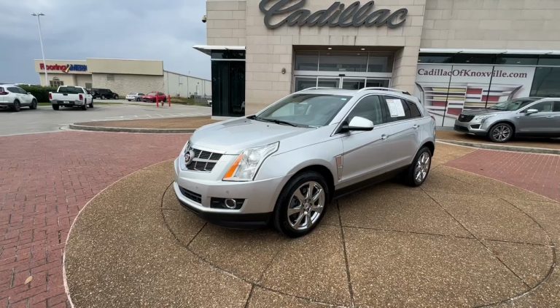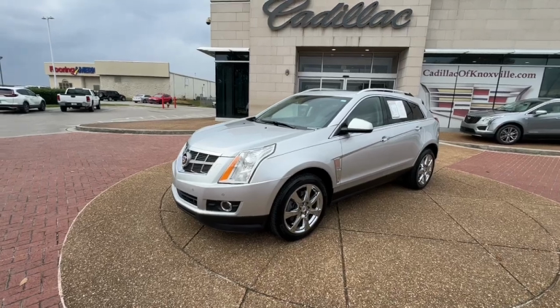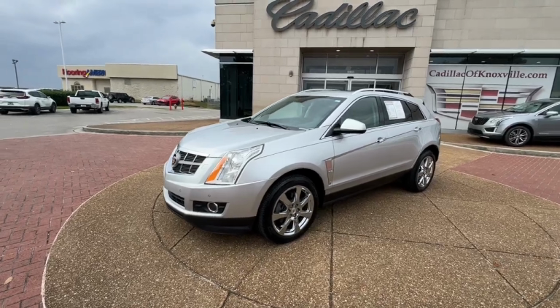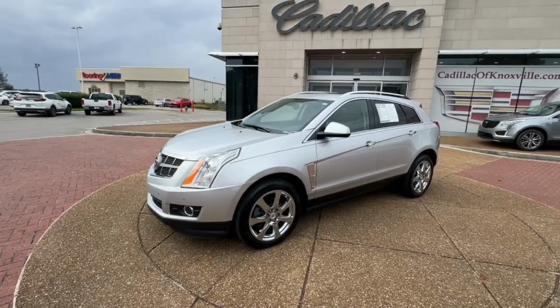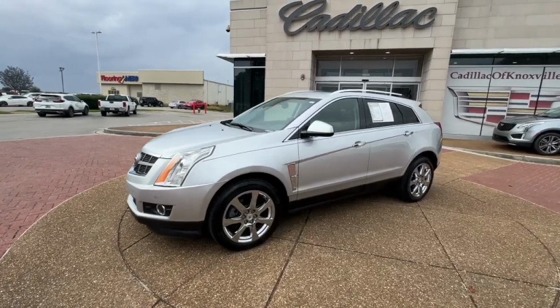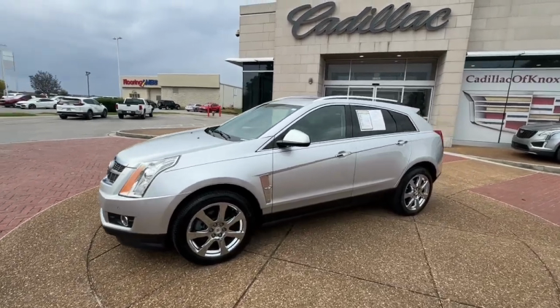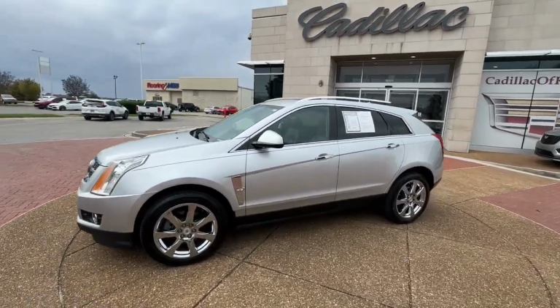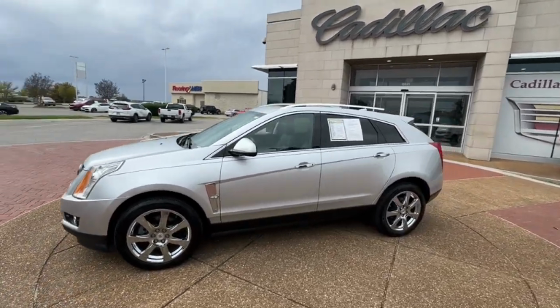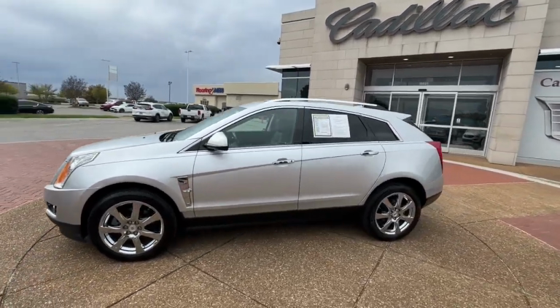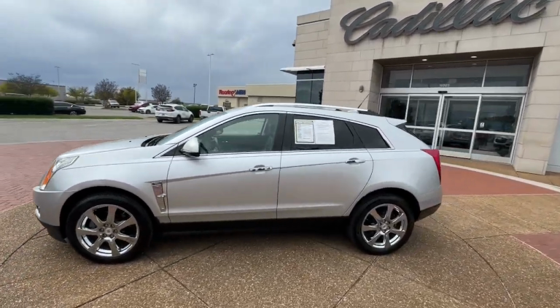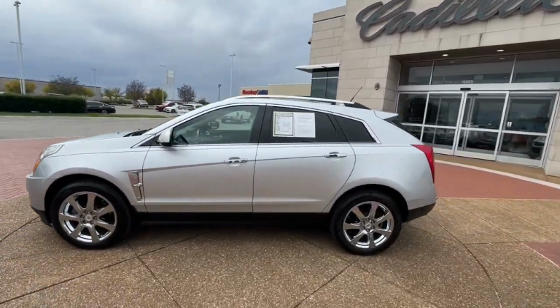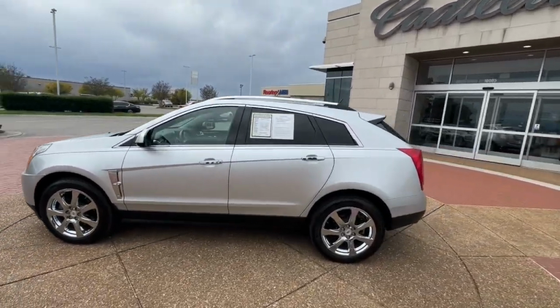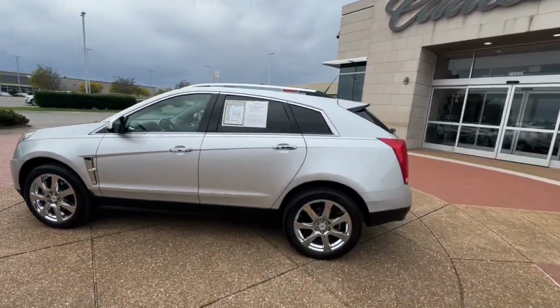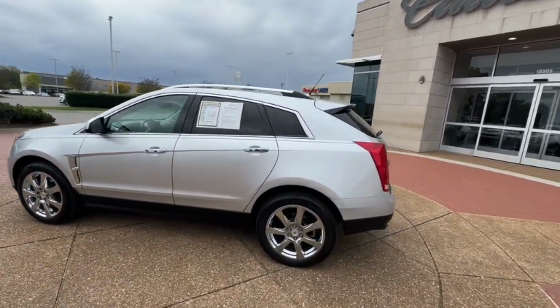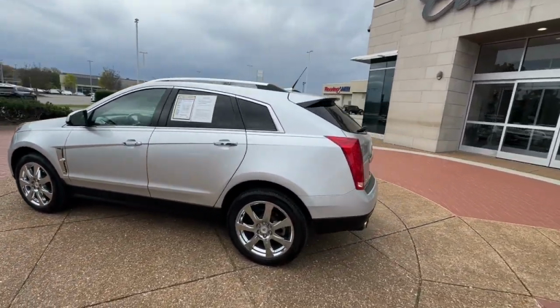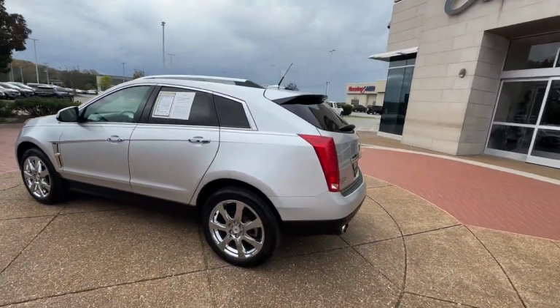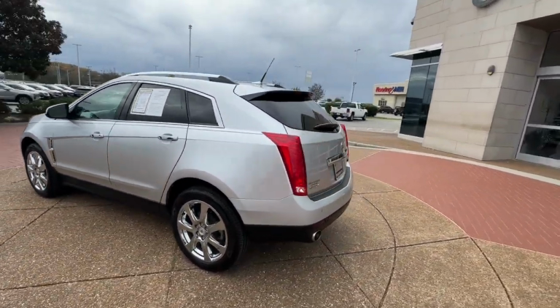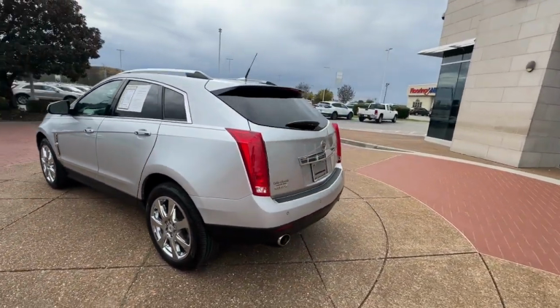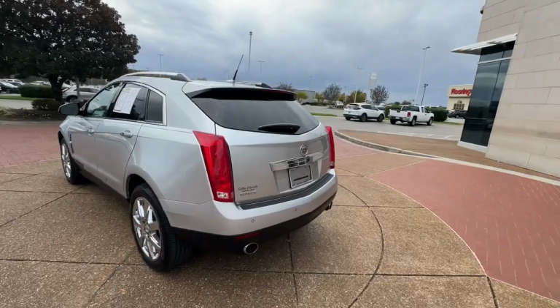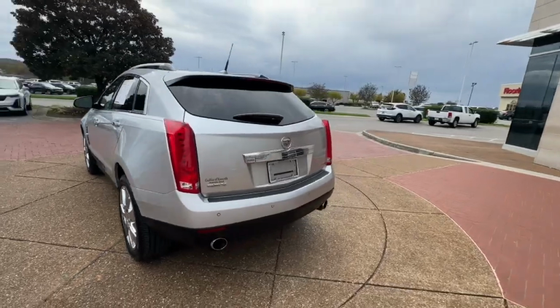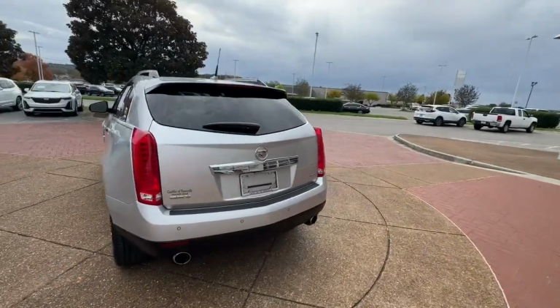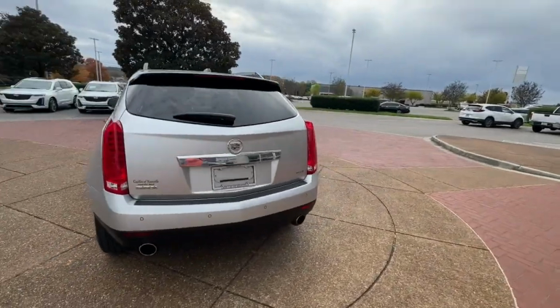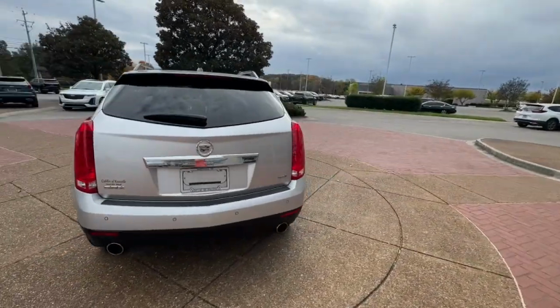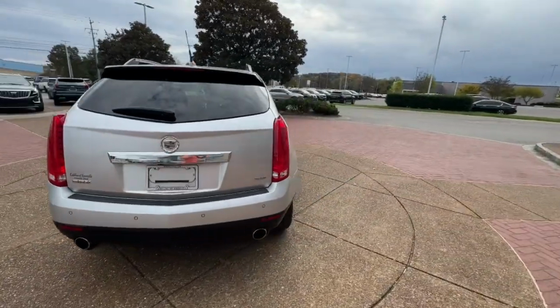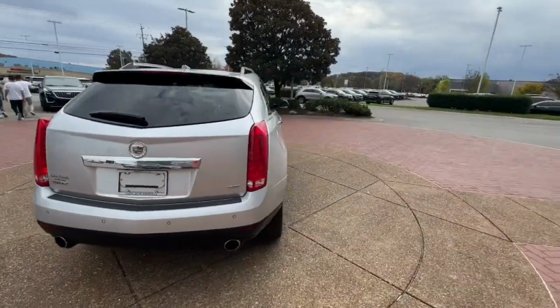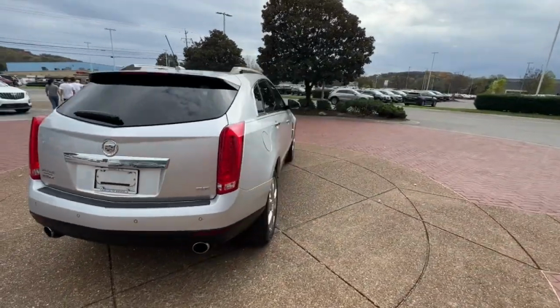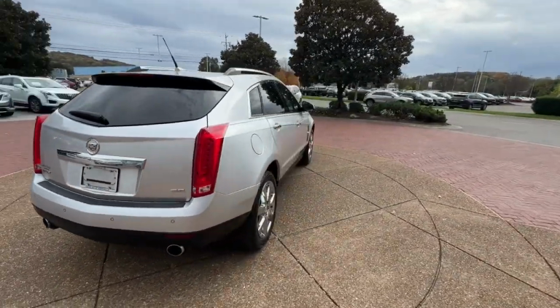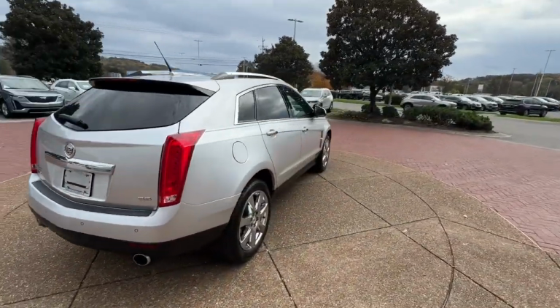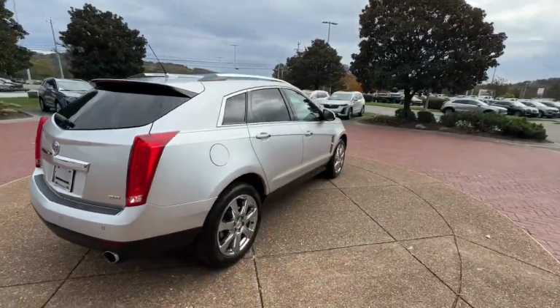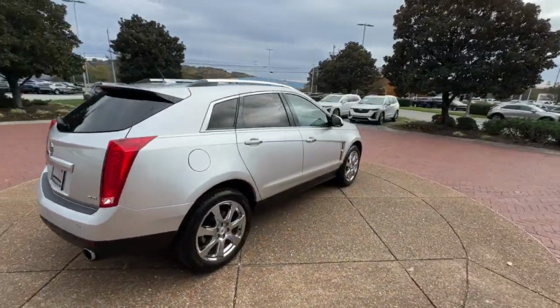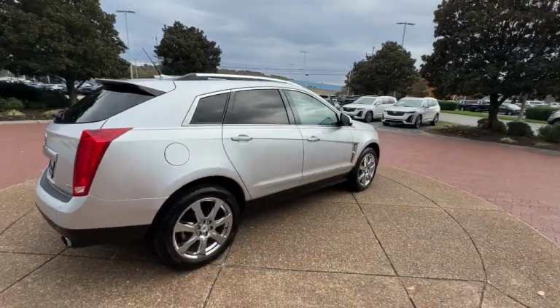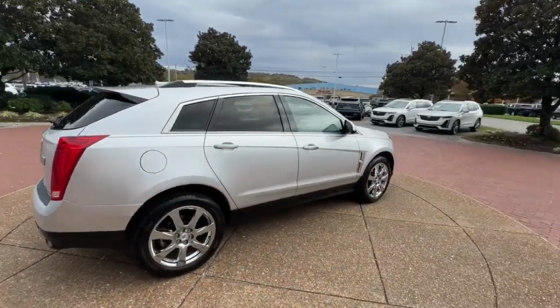You're gonna love the 2012 Cadillac SRX. With less than 60,000 miles on the odometer, this vehicle stands out from the rest.